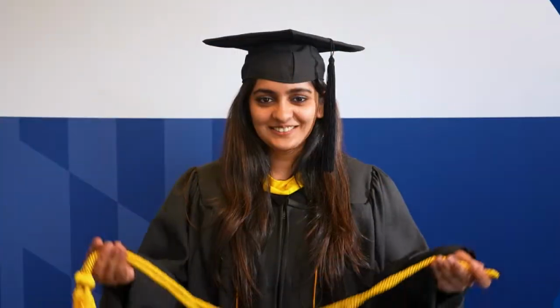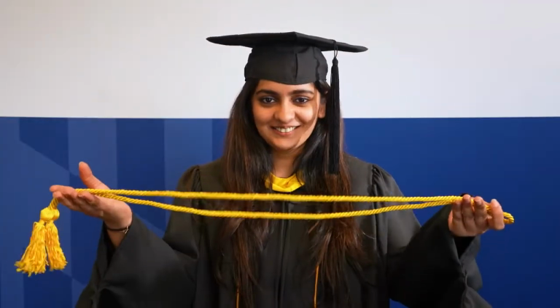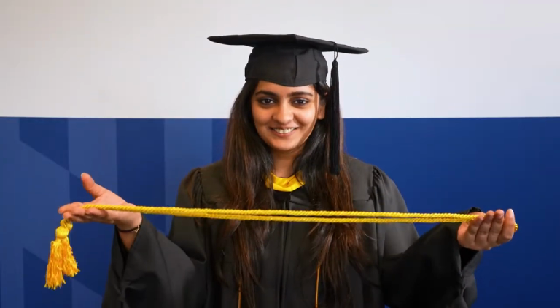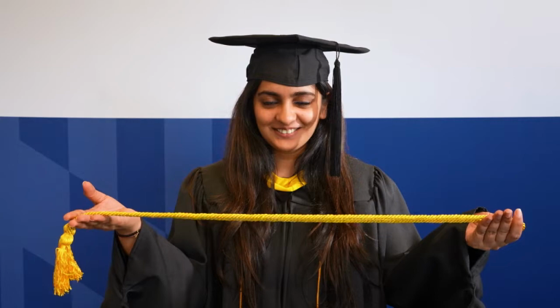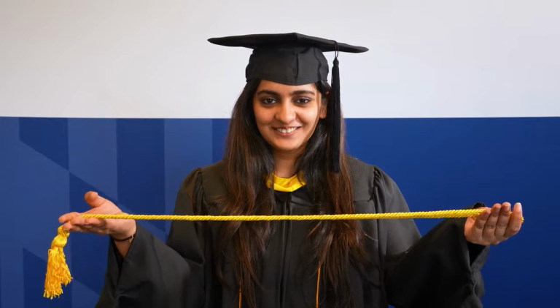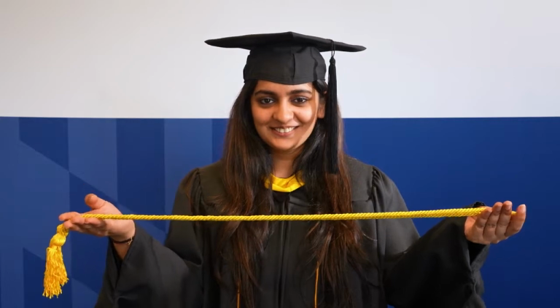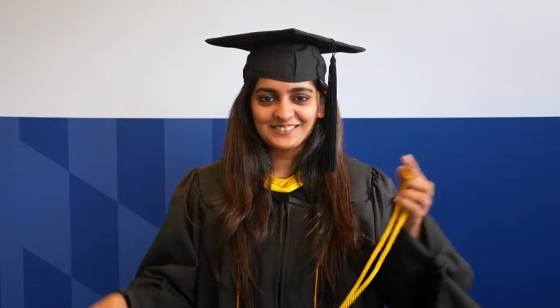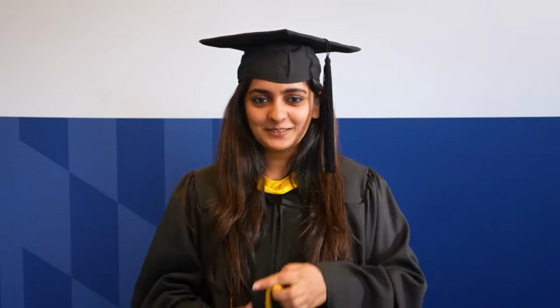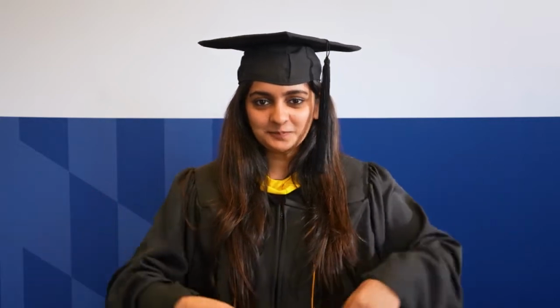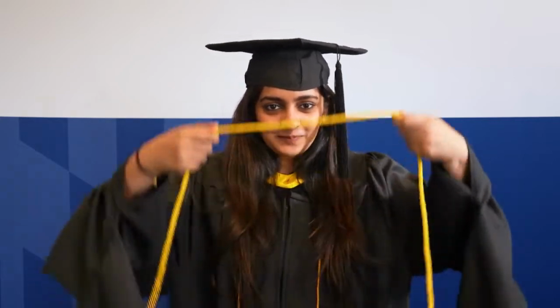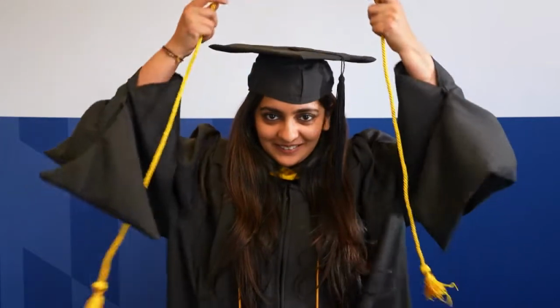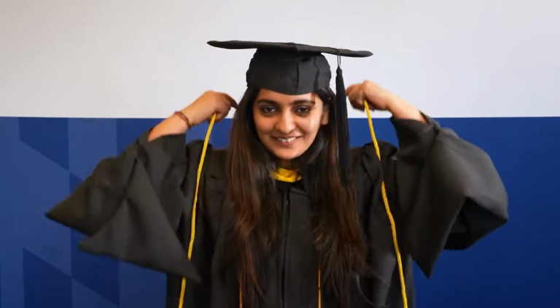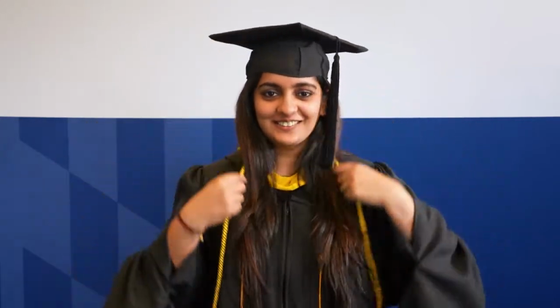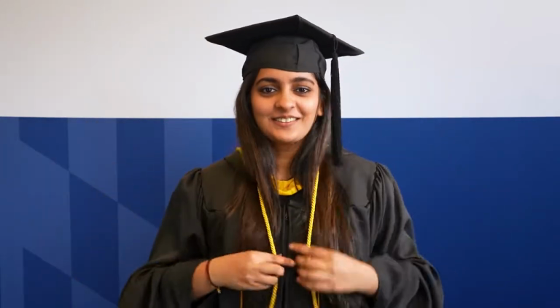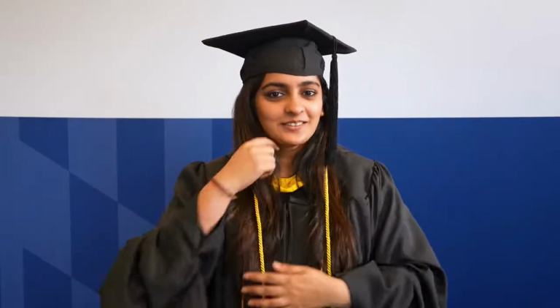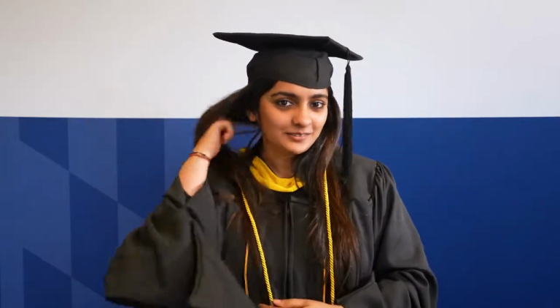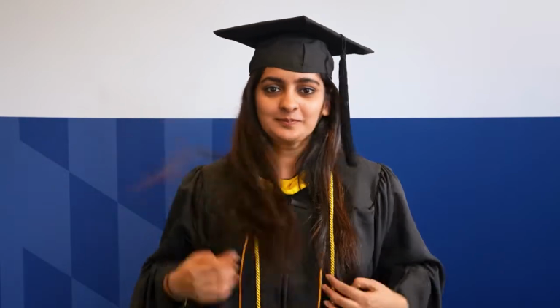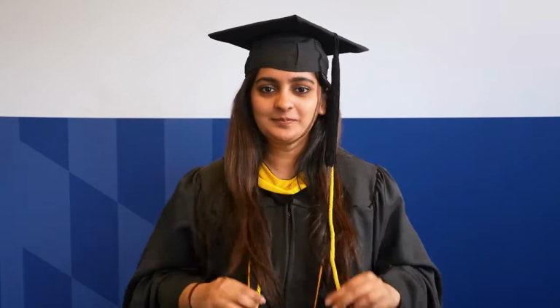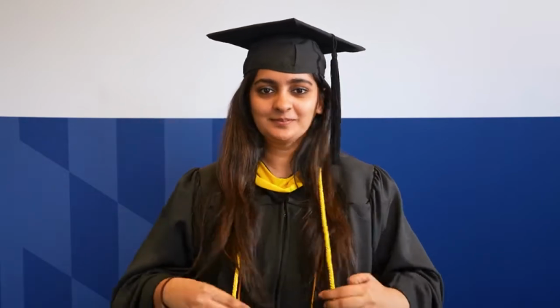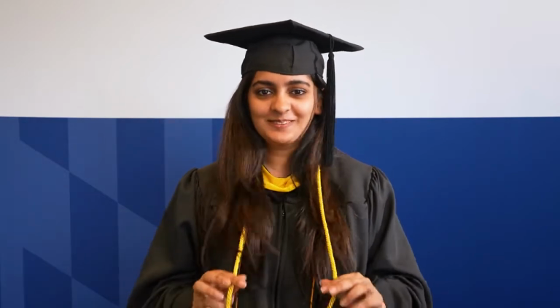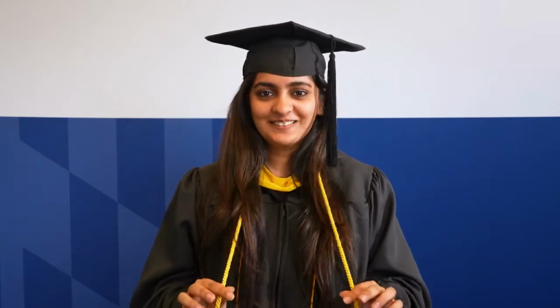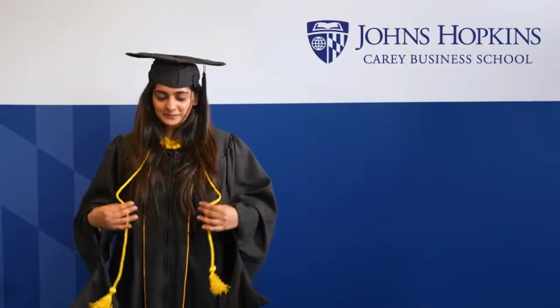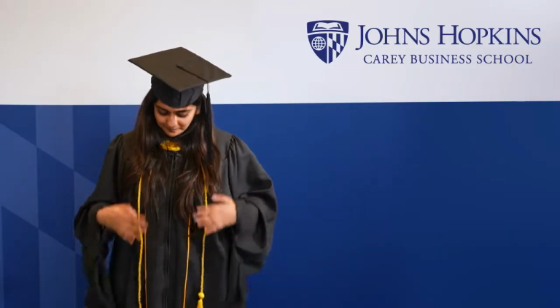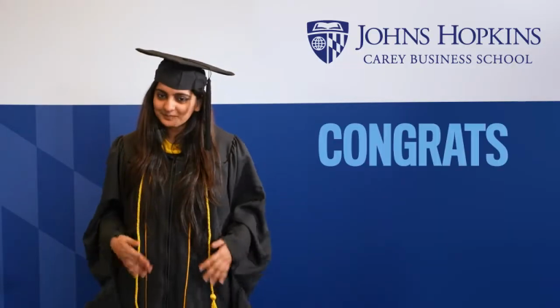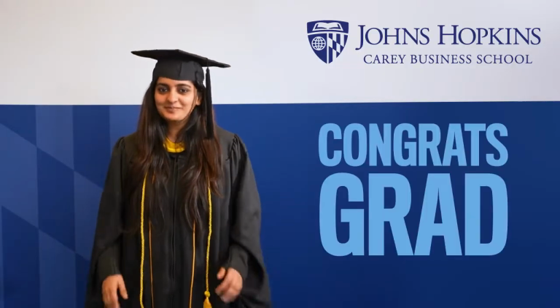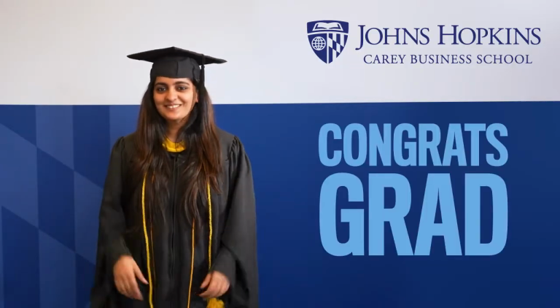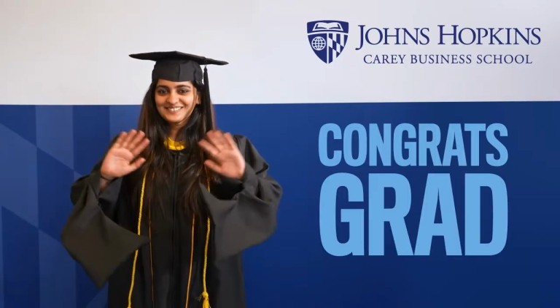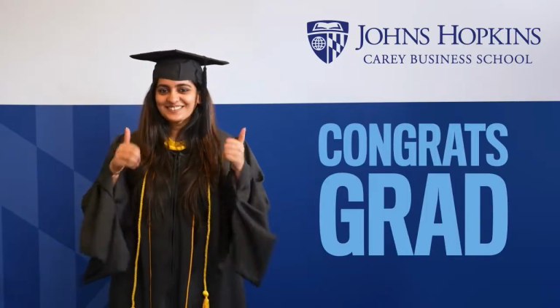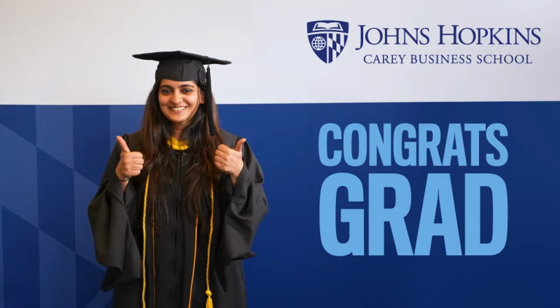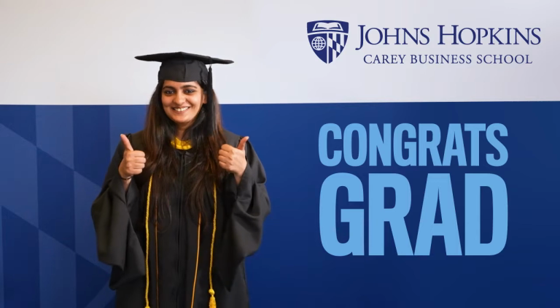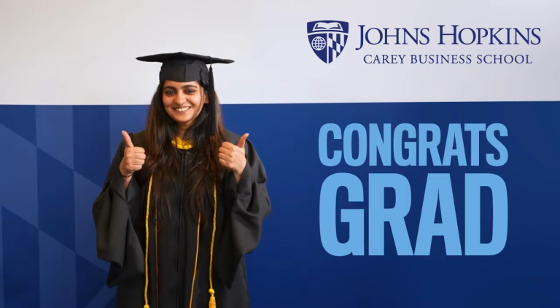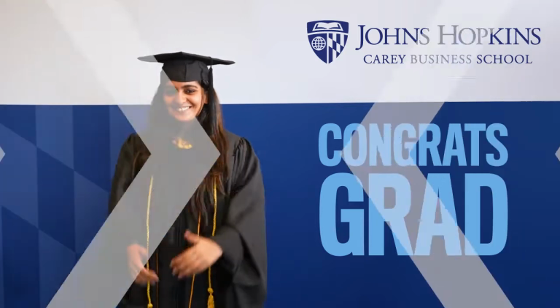Some students will be eligible to wear cords with their regalia. Simply drape the cord on your shoulders and around your neck. Now you're all set. Congratulations, and we look forward to seeing you at the commencement ceremony.